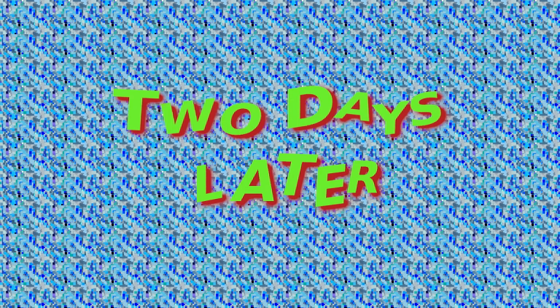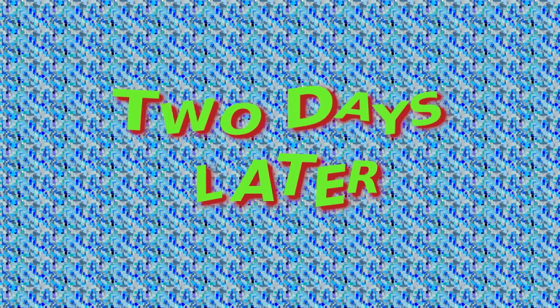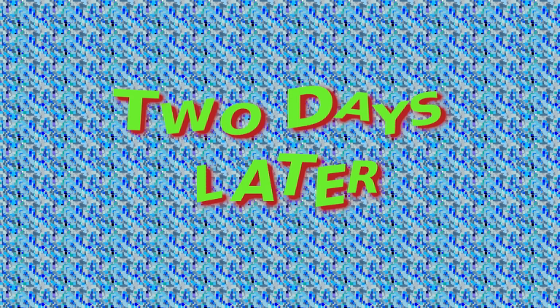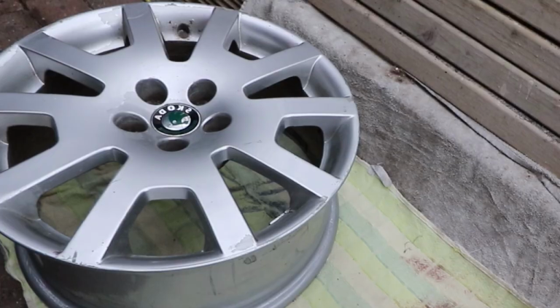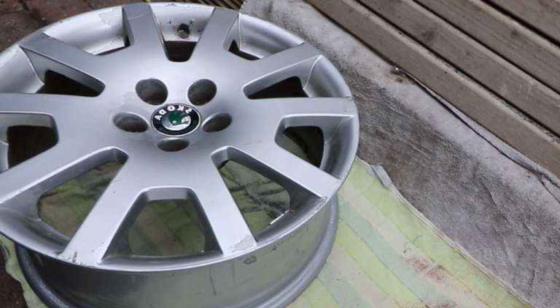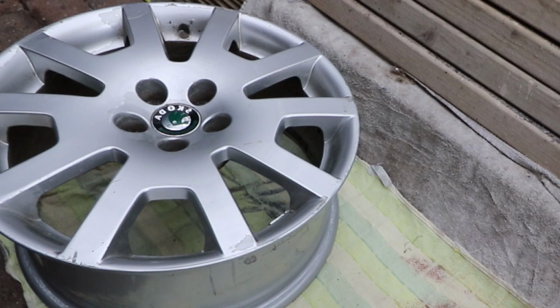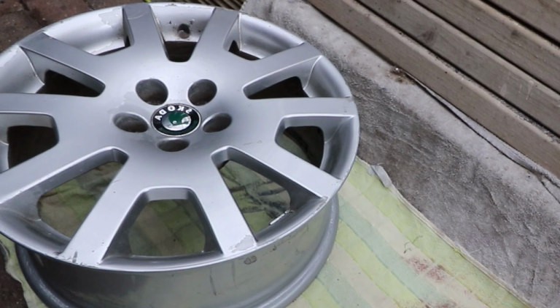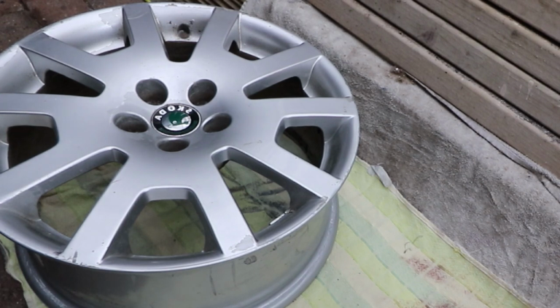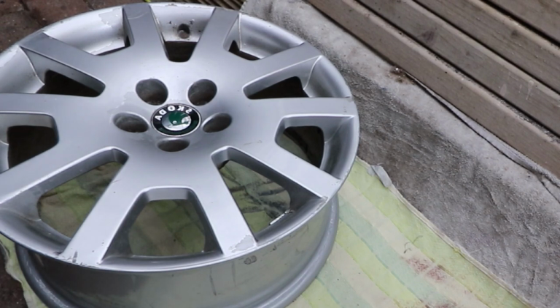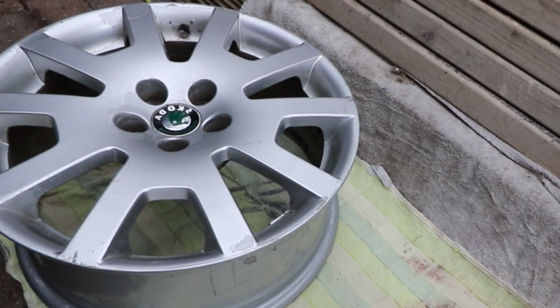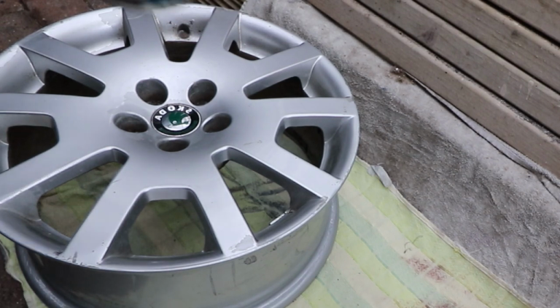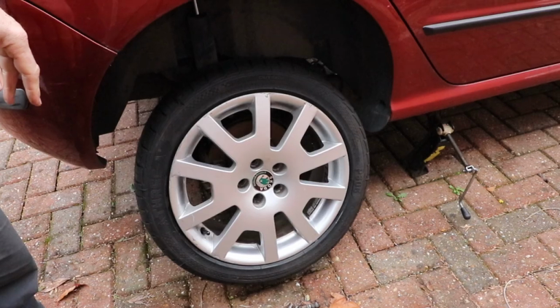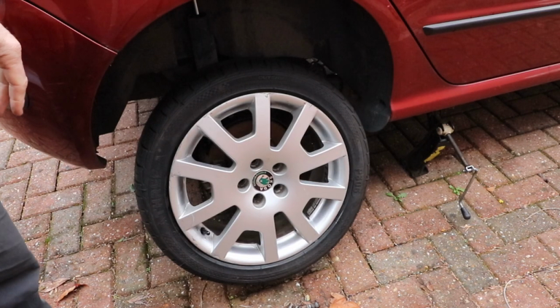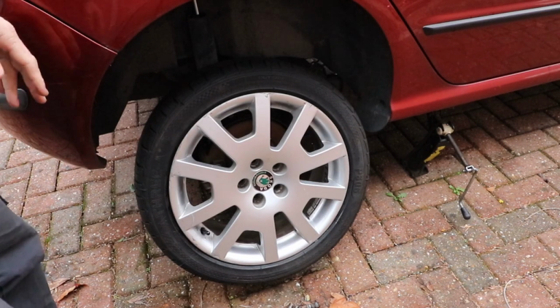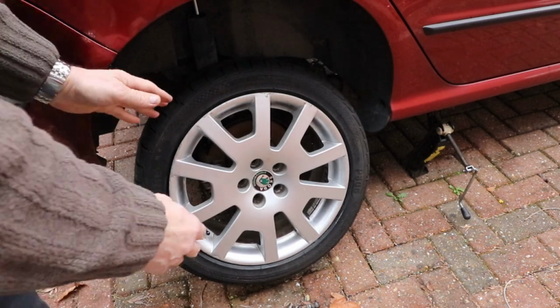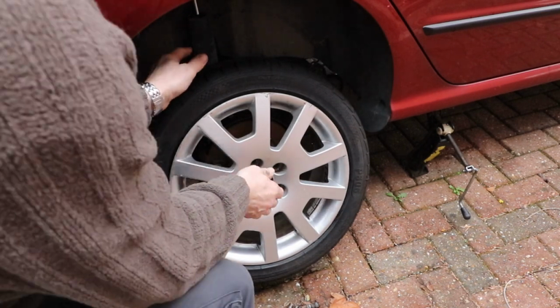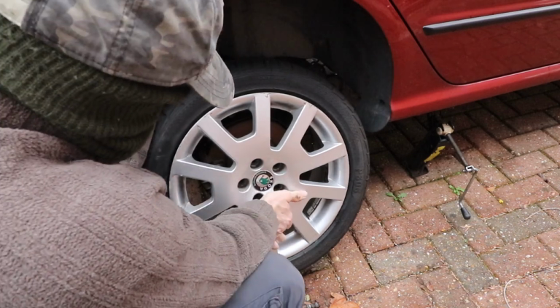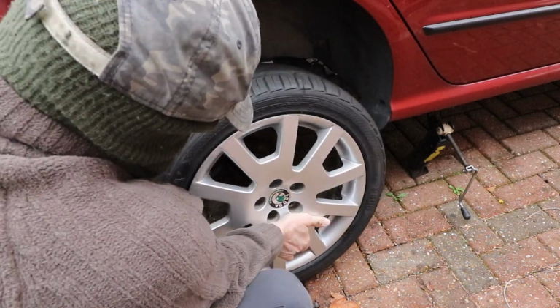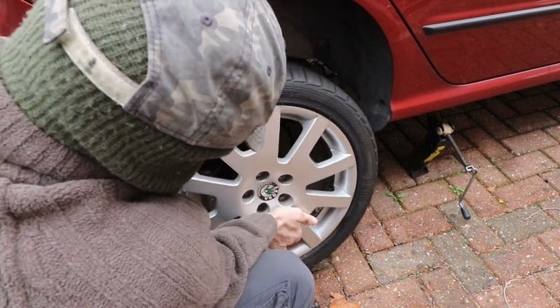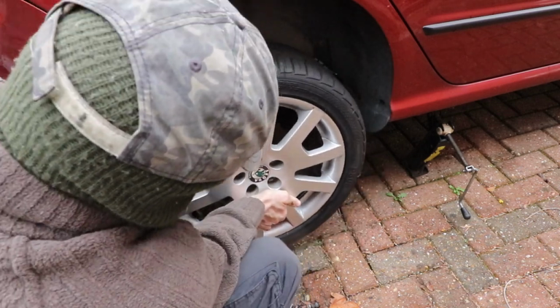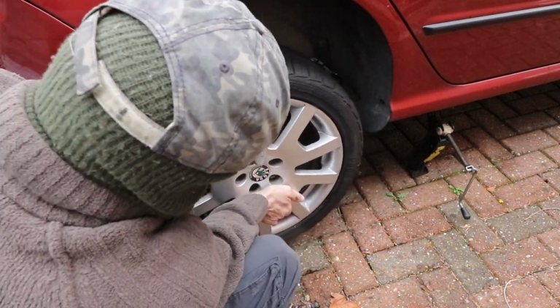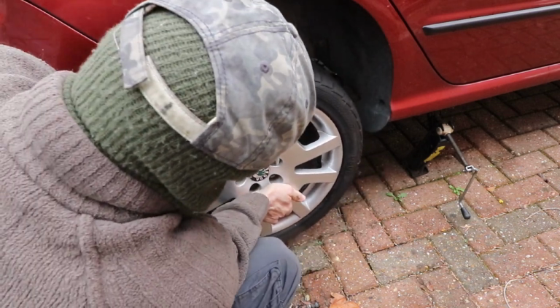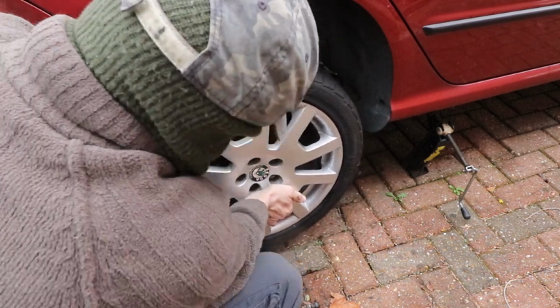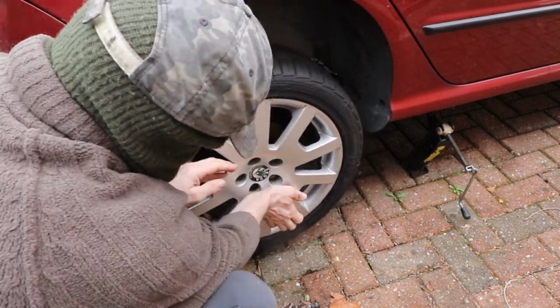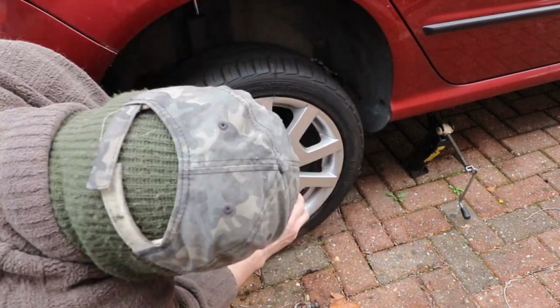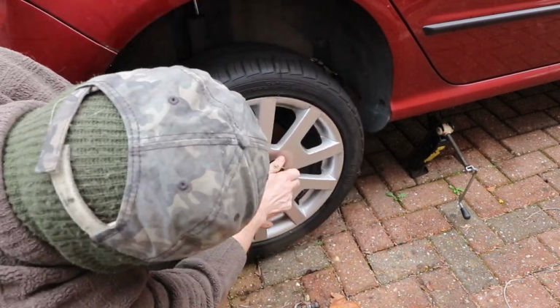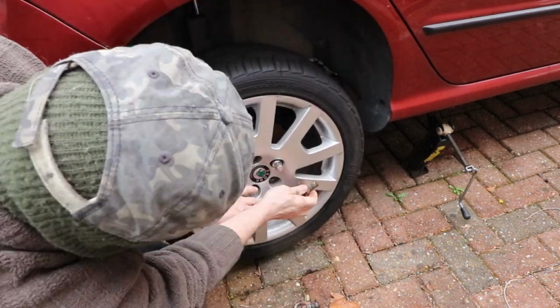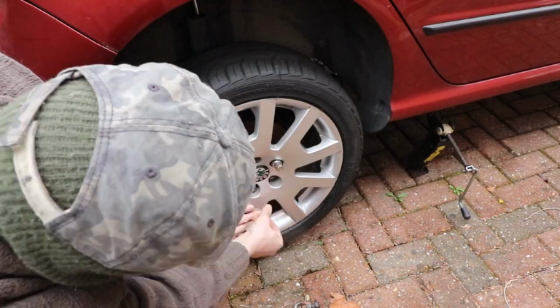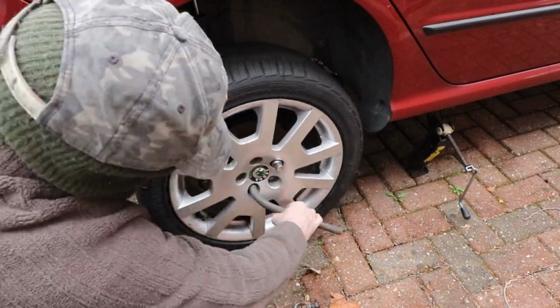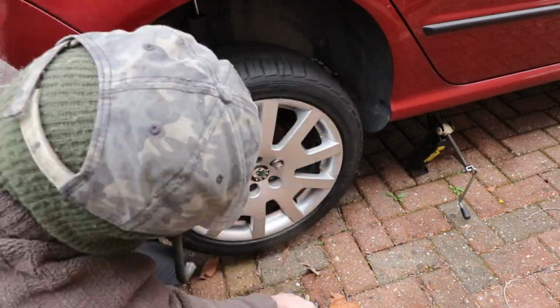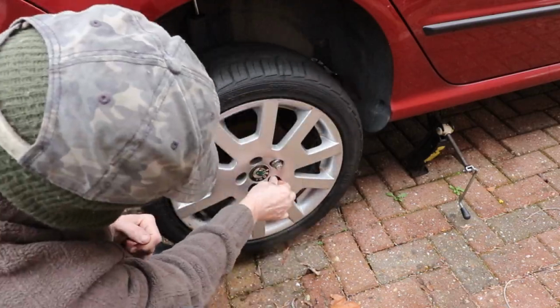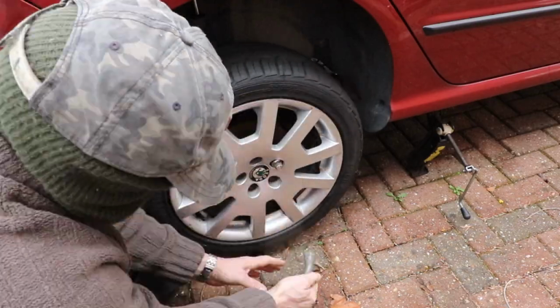Nice and dry now, I'm off to the shop. Right, I've got my wheel back — it's nice and clean now, and more importantly I've stopped all the leaks. So in my opinion, job's a good'un.